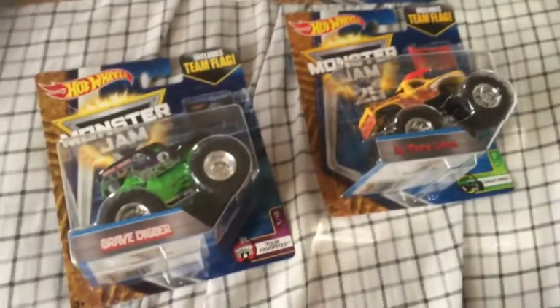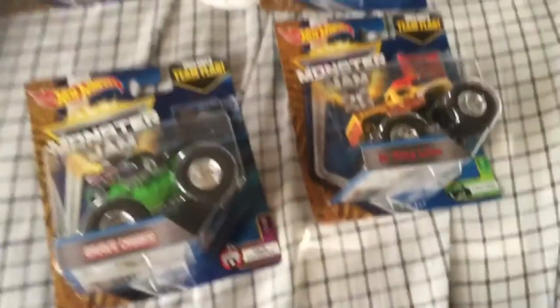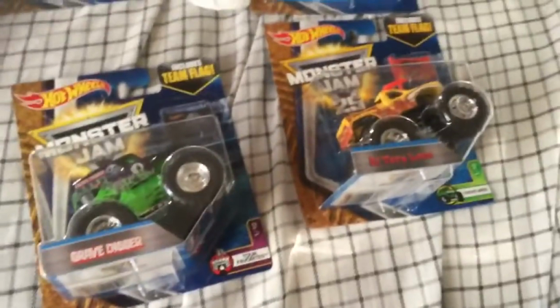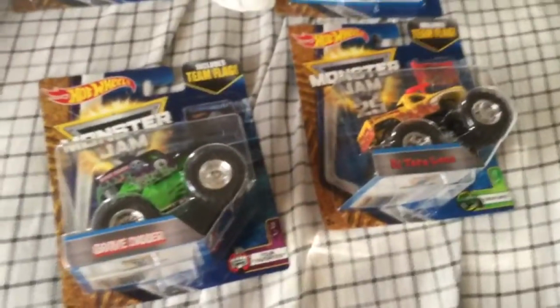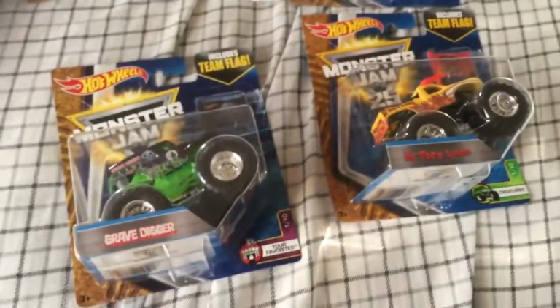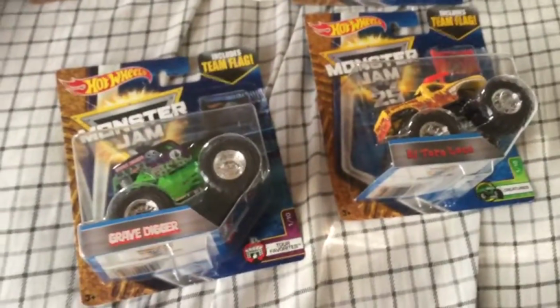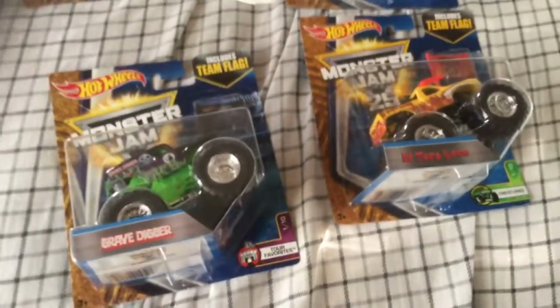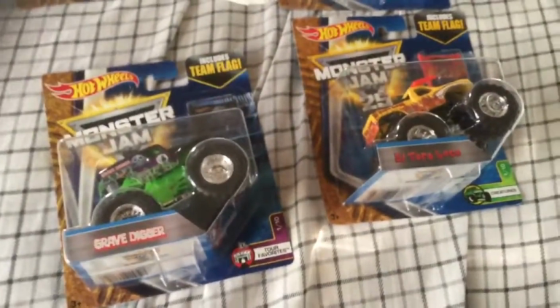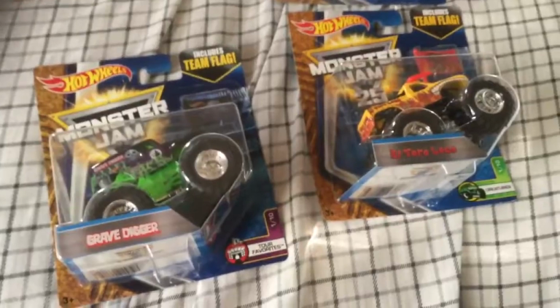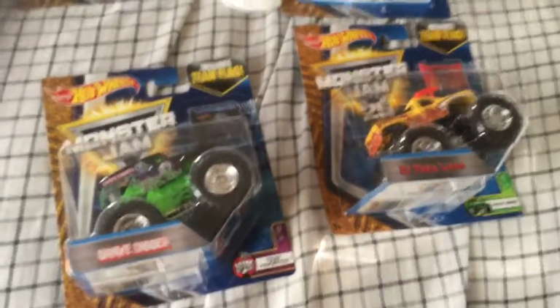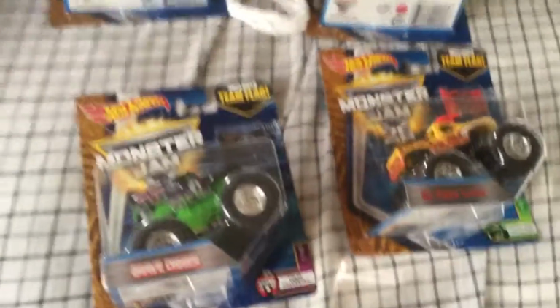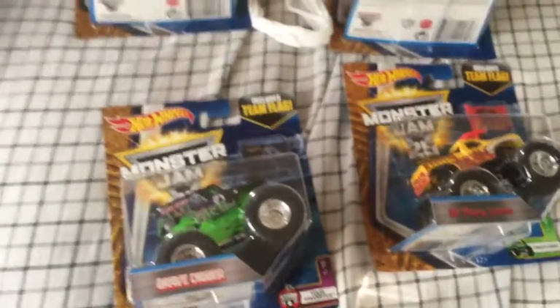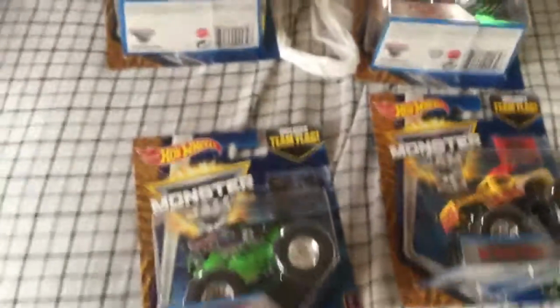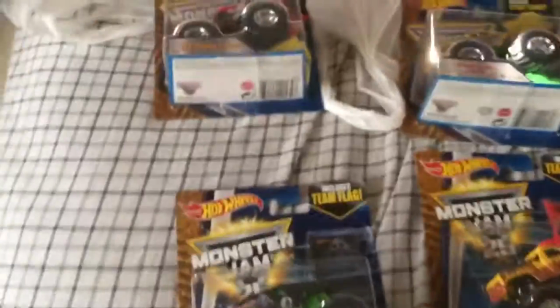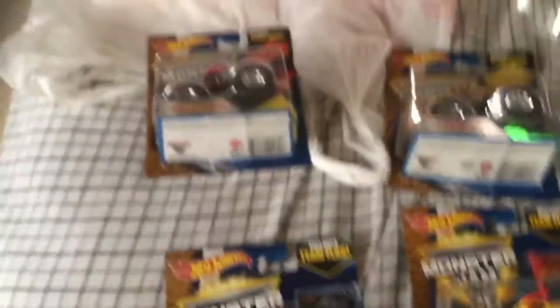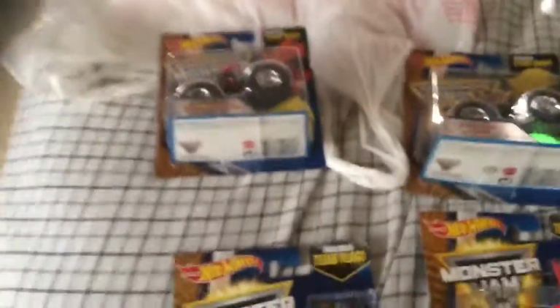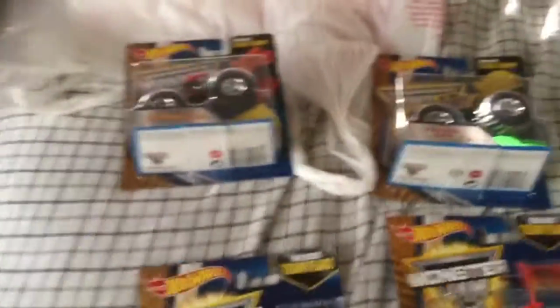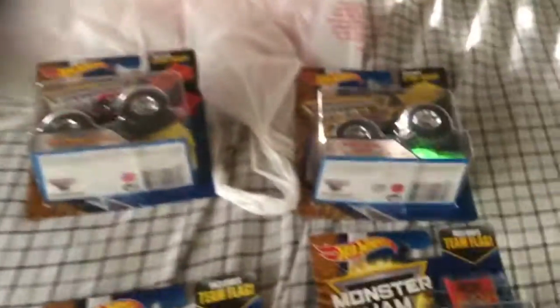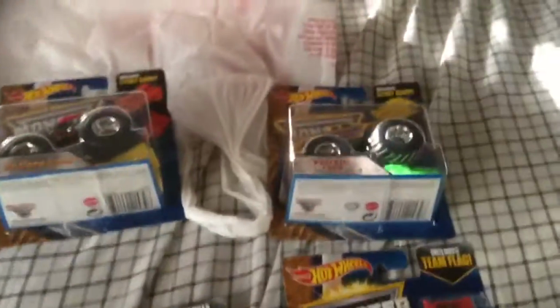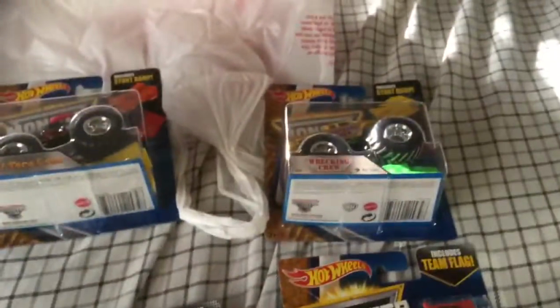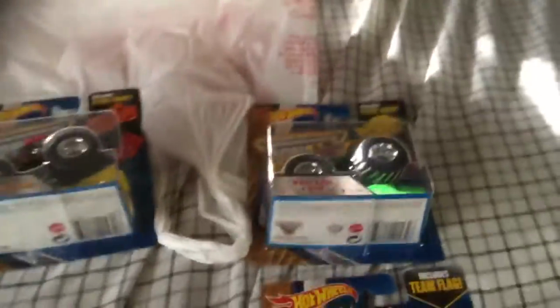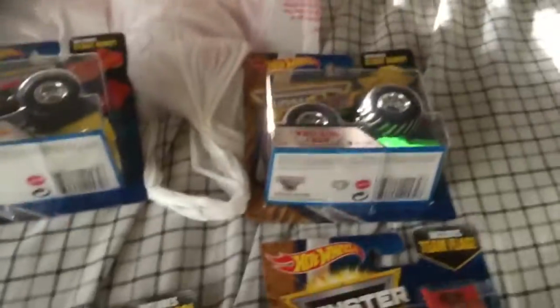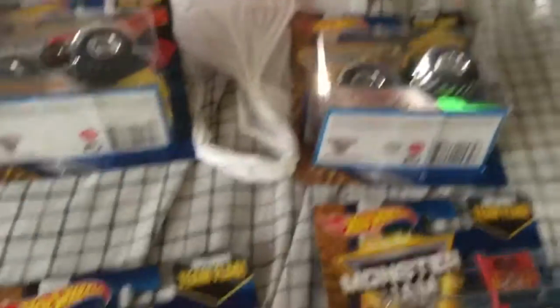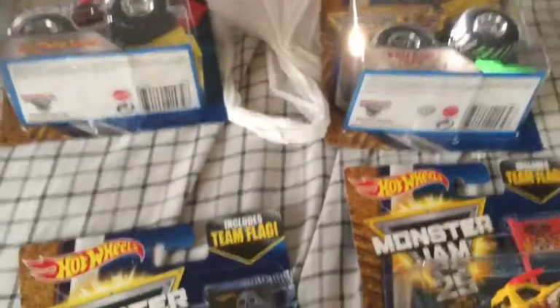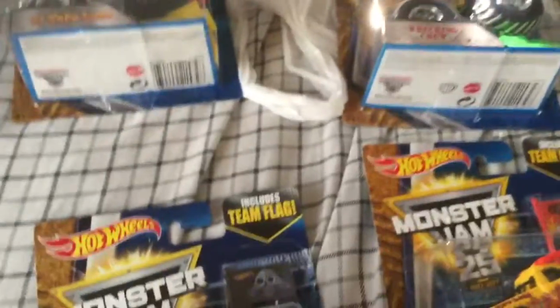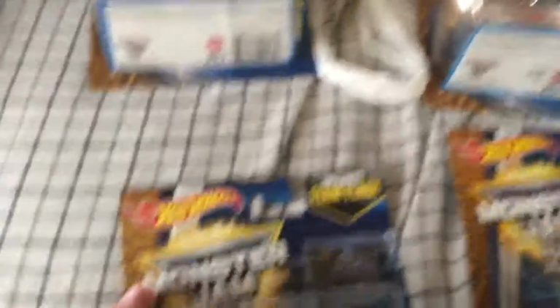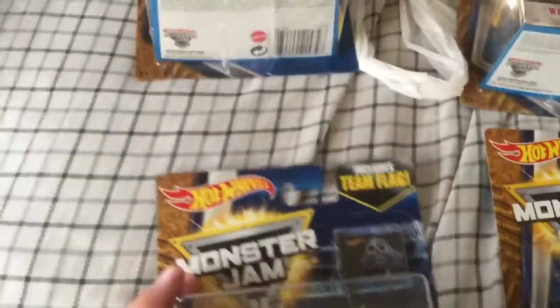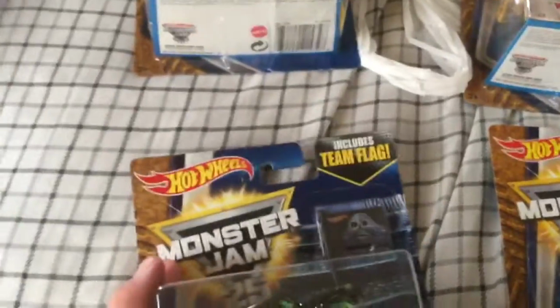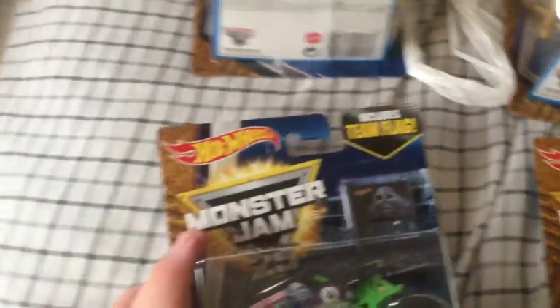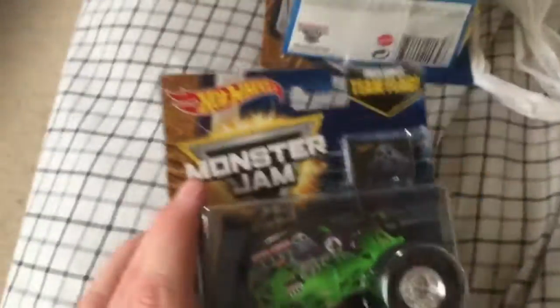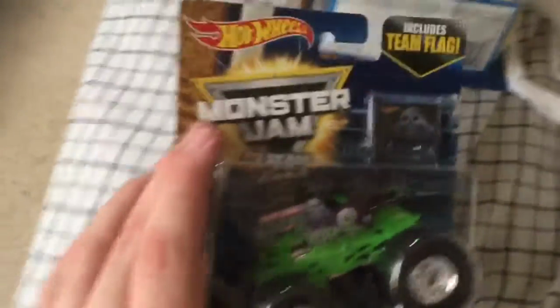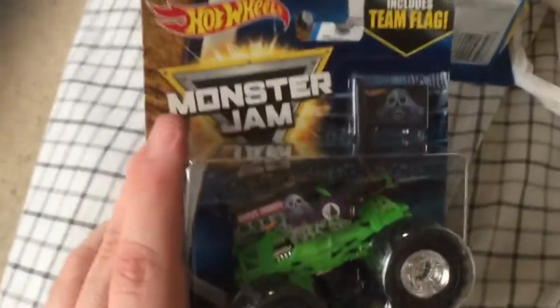Before I get to the unboxing, I'm gonna start with the package difference because I've noticed there's a huge difference between the 2016 package and this year's 2017 upcoming package.